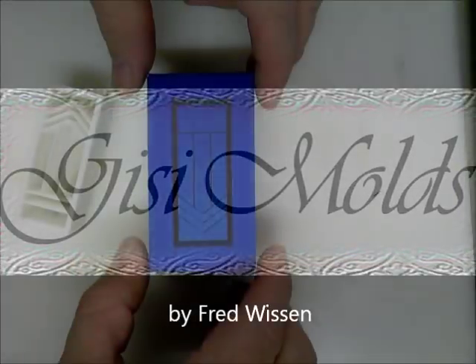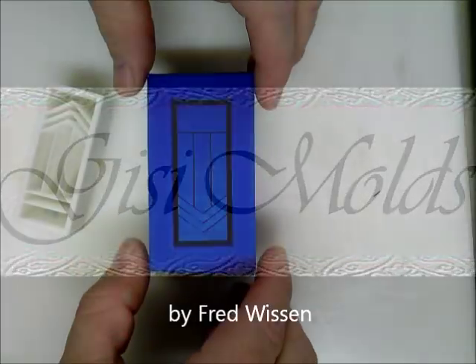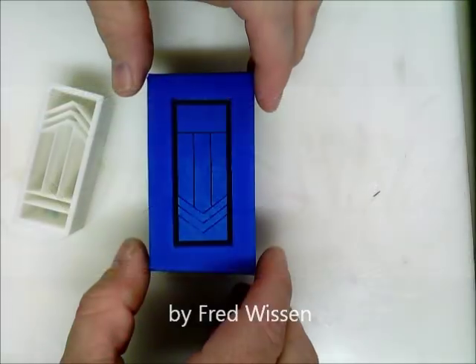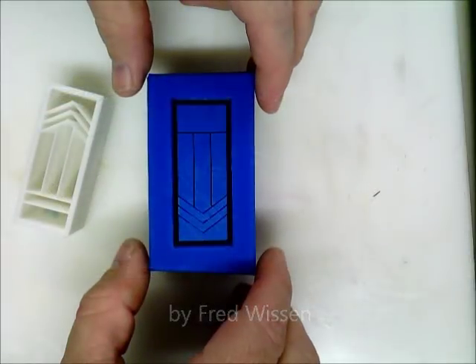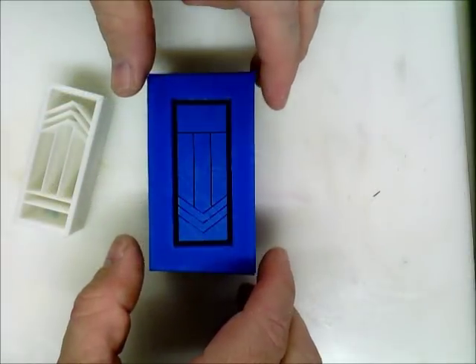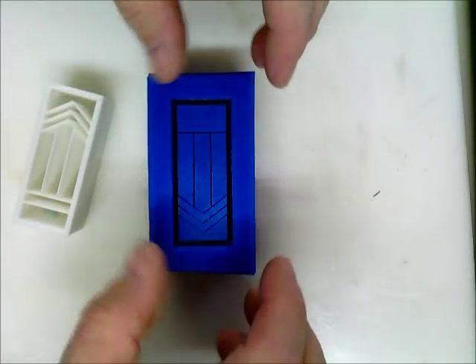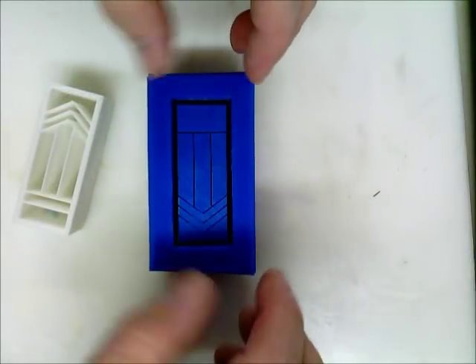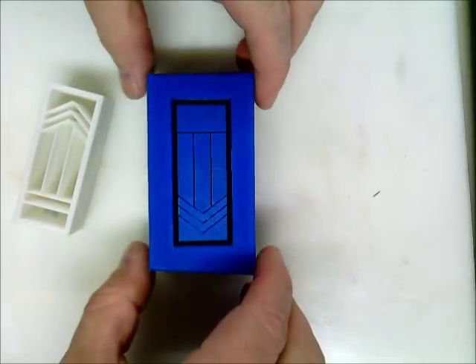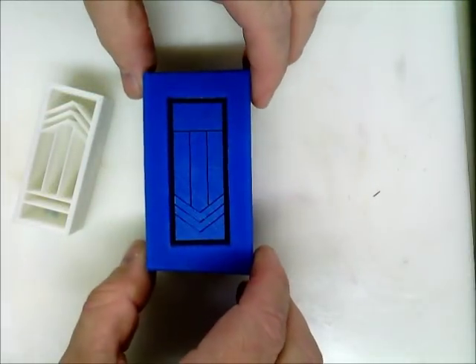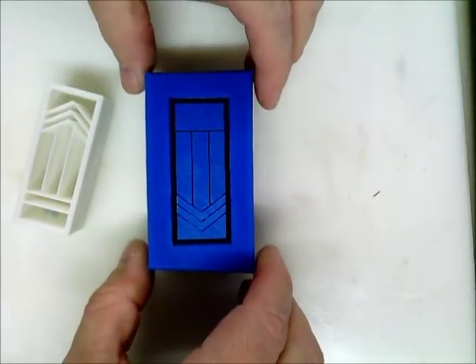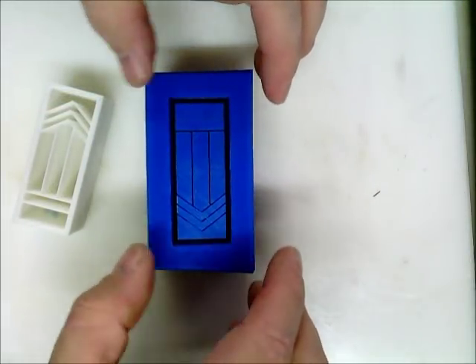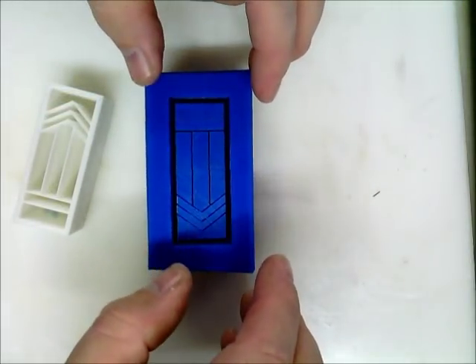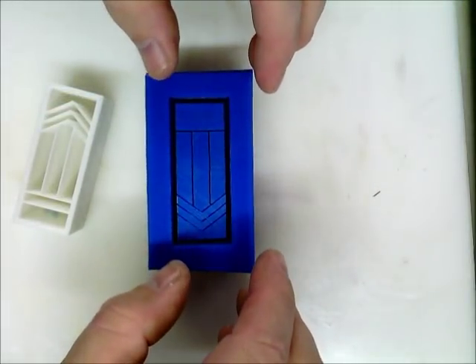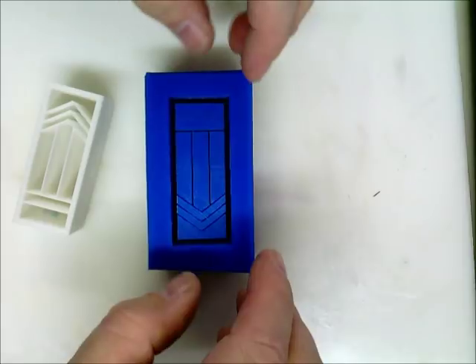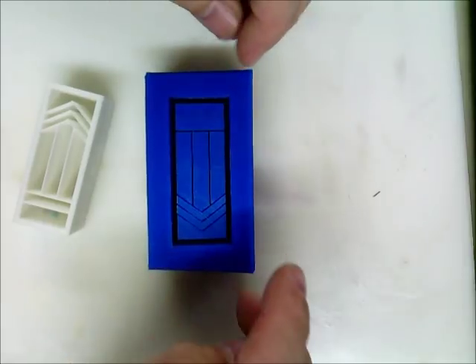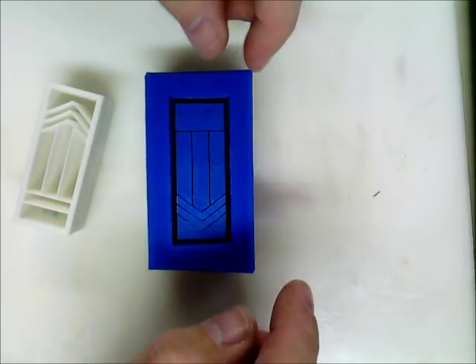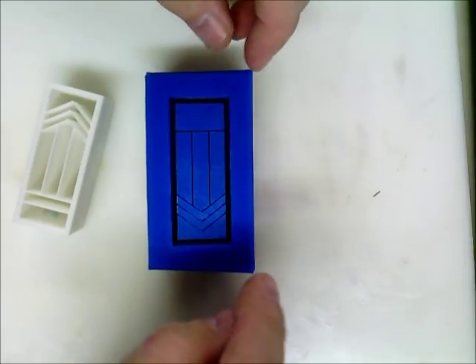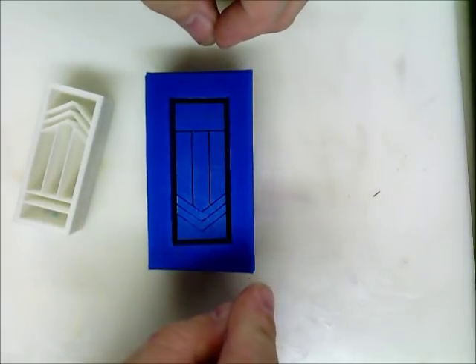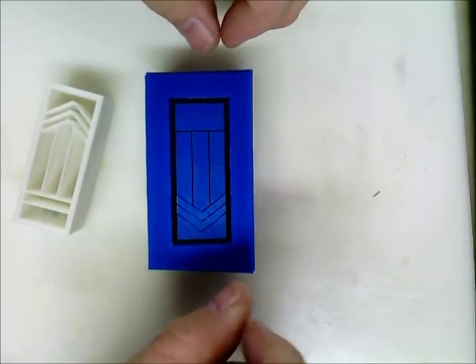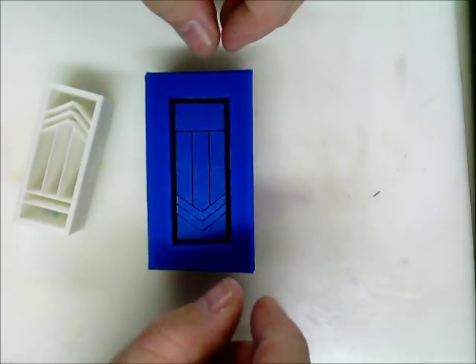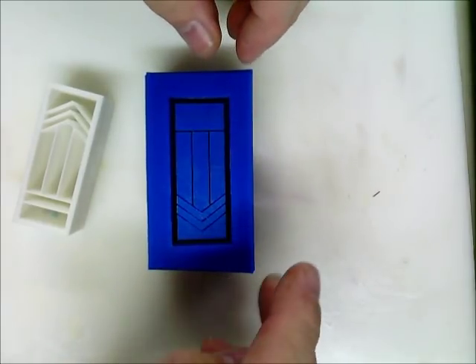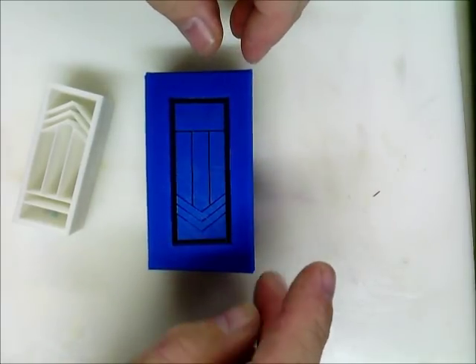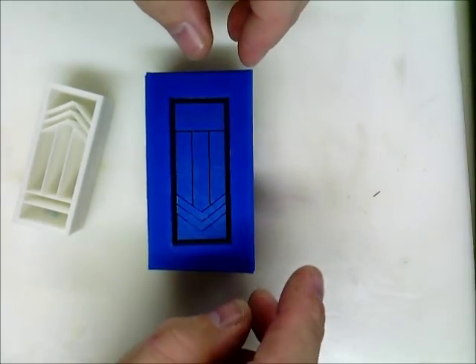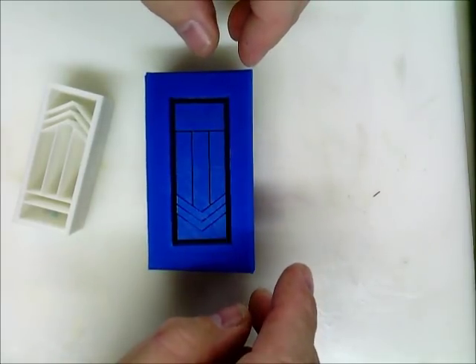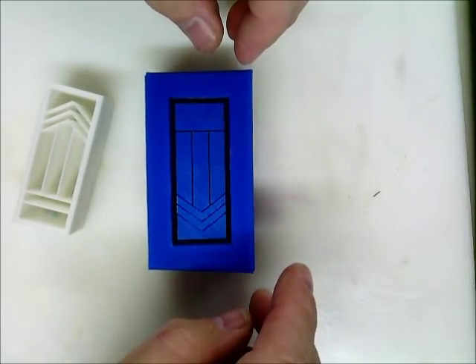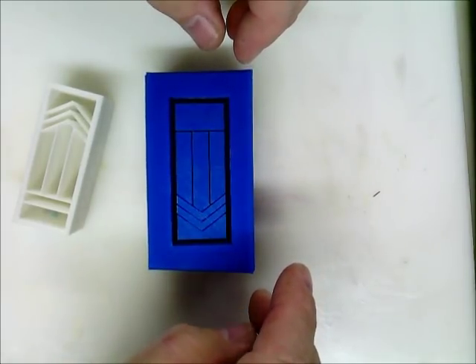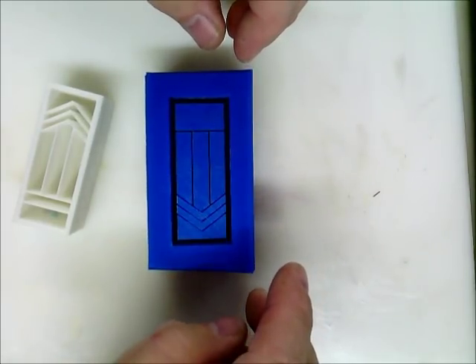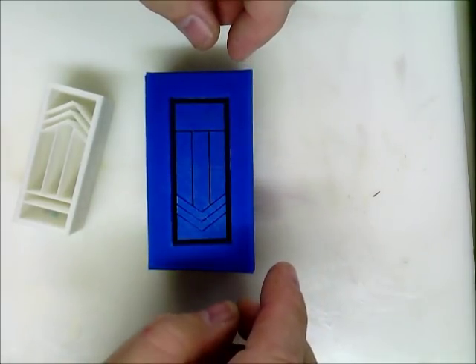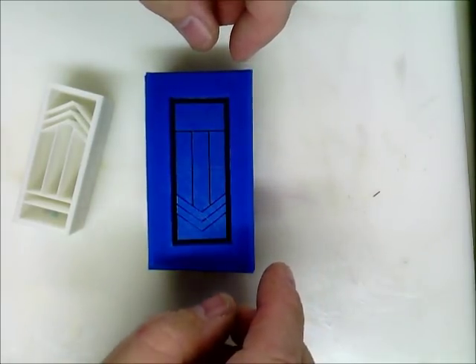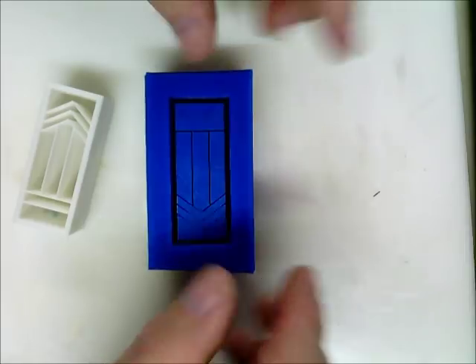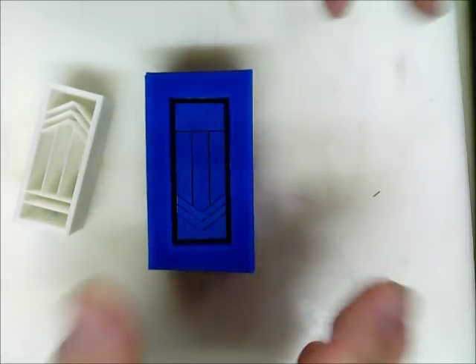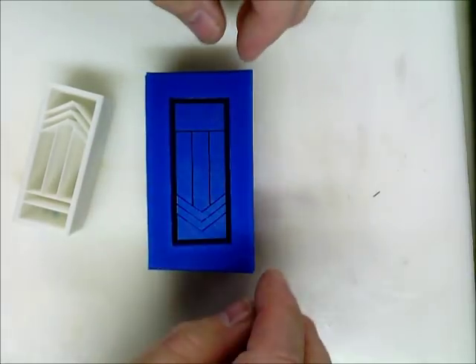Hey everyone, Fred Wissen here from P-Town Subby. I want to take a few minutes and talk to you a little bit about the geesey molds that I've made.